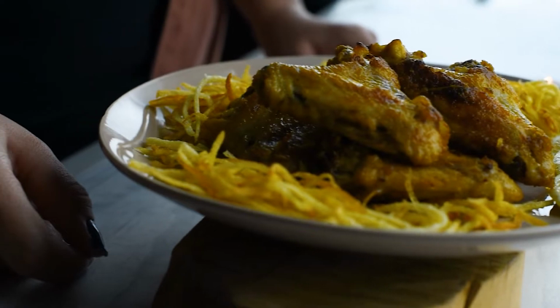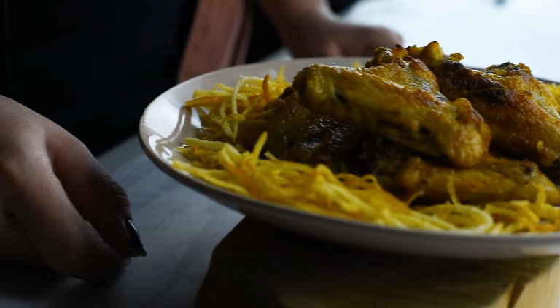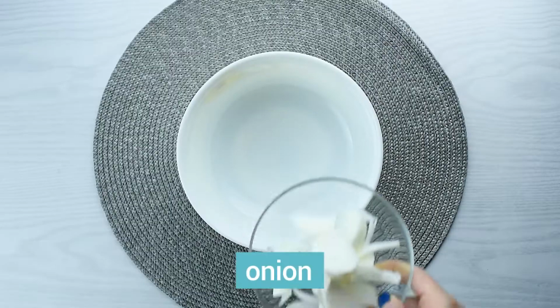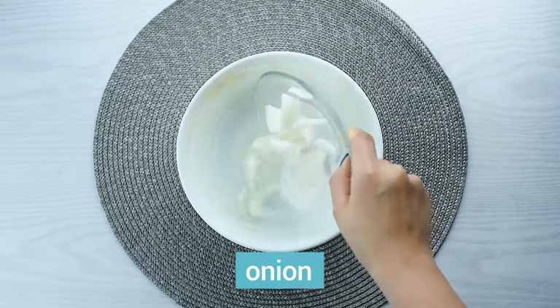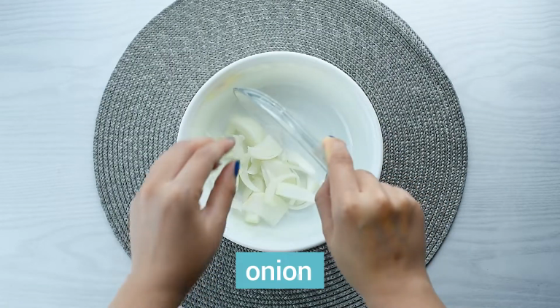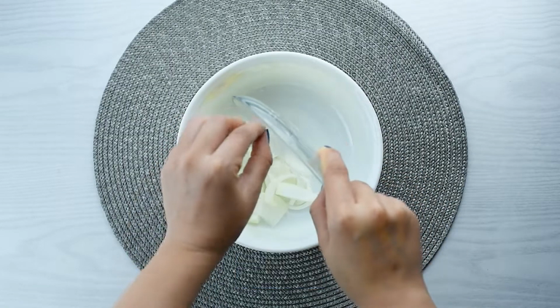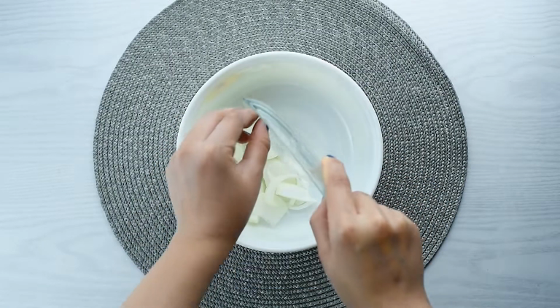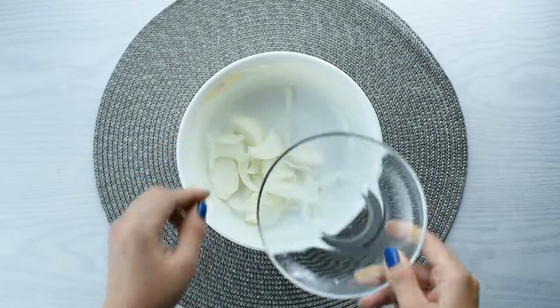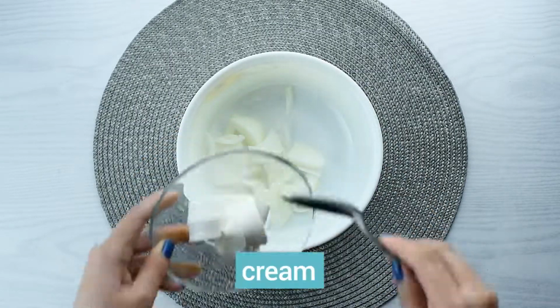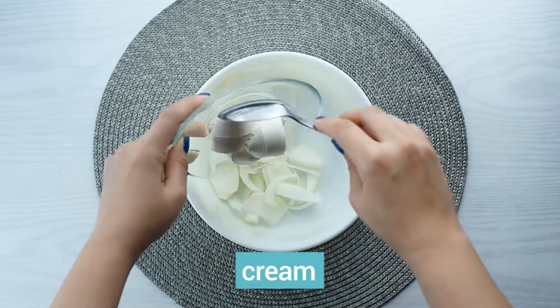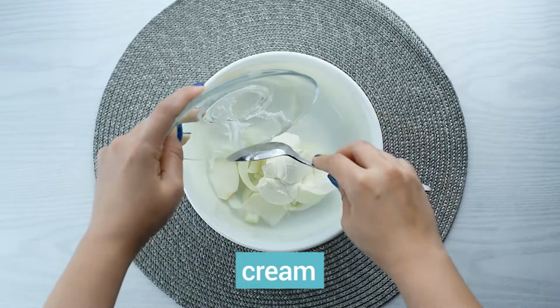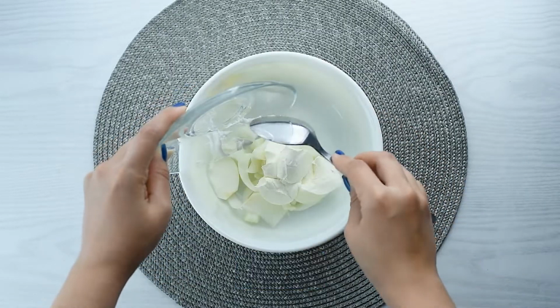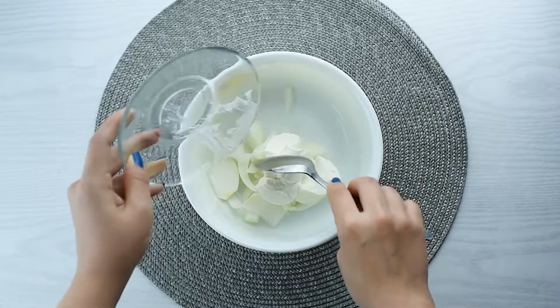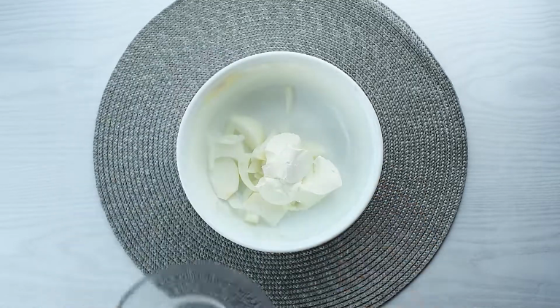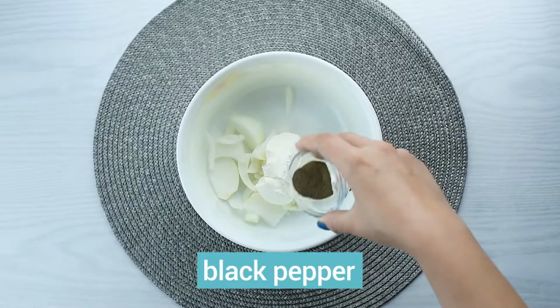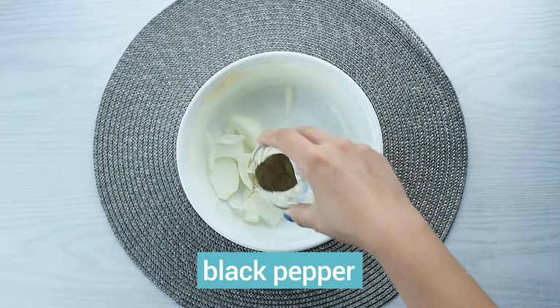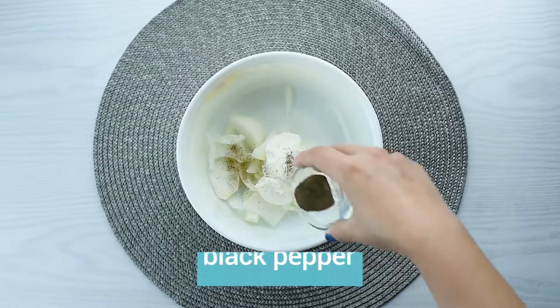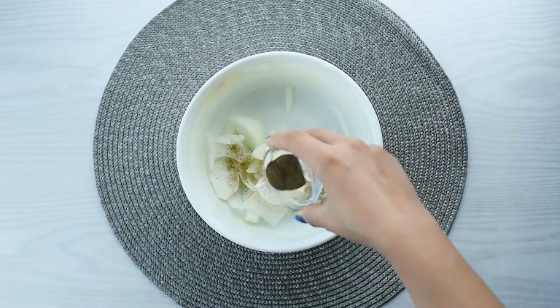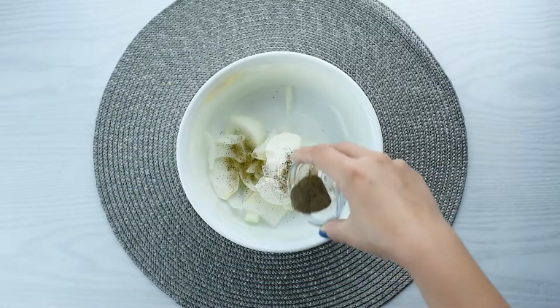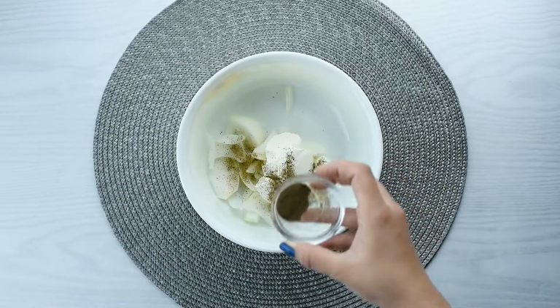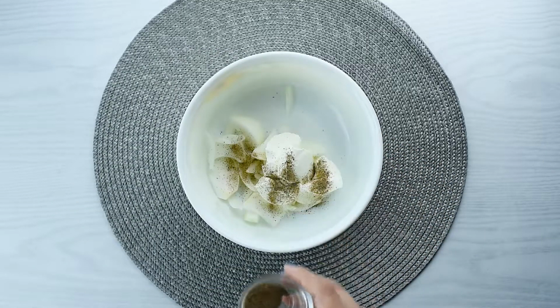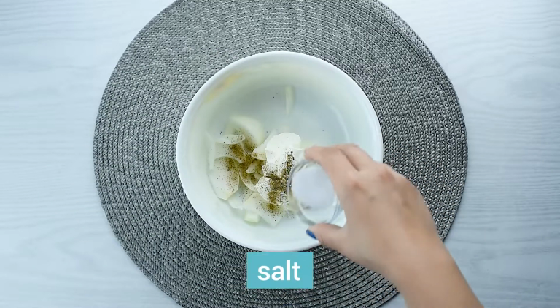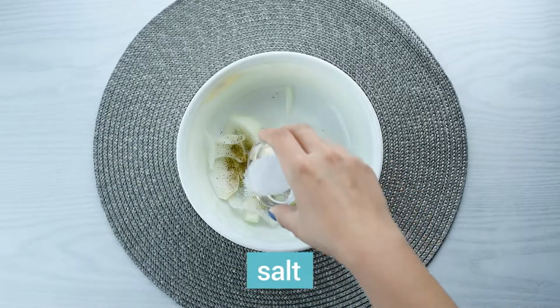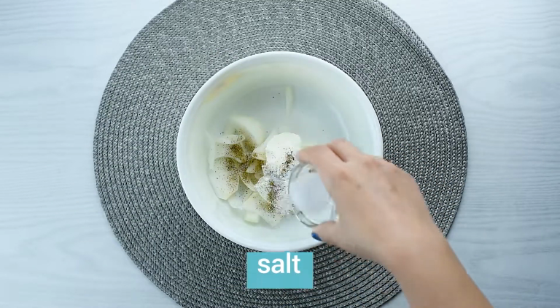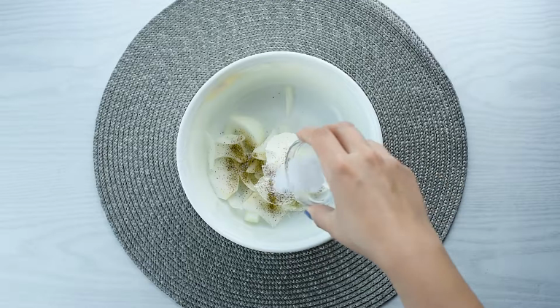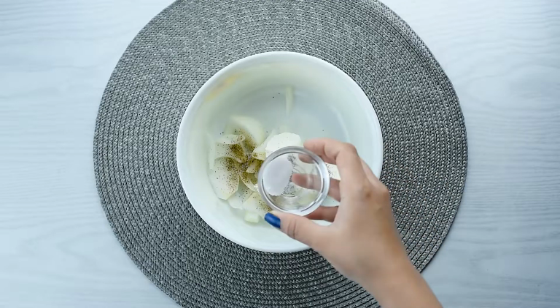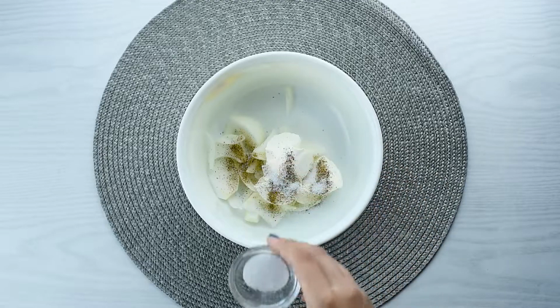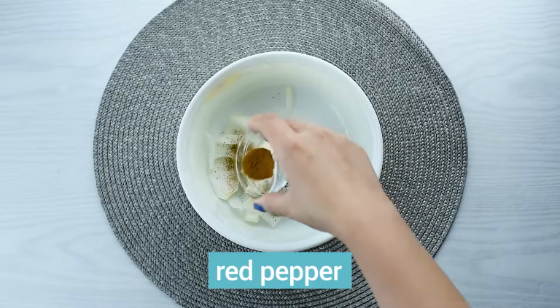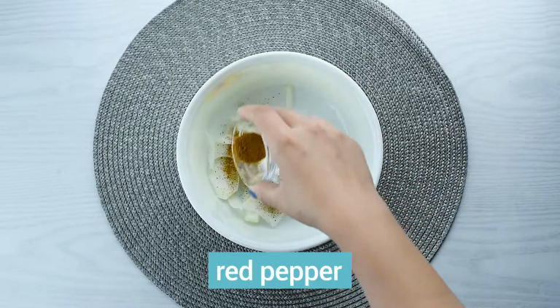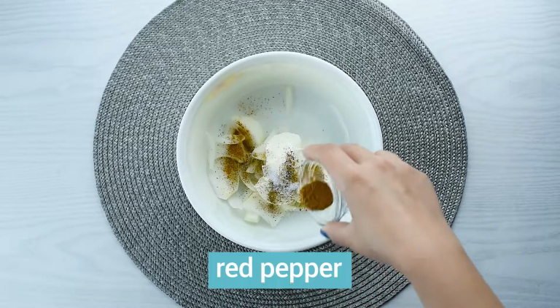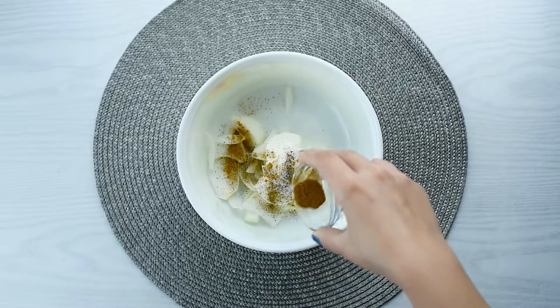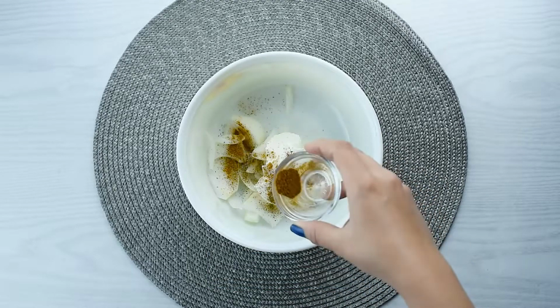Chop two onions and put them in a bowl. Add two tablespoons of breakfast cream. Add salt, black pepper, red pepper, garlic, and saffron.